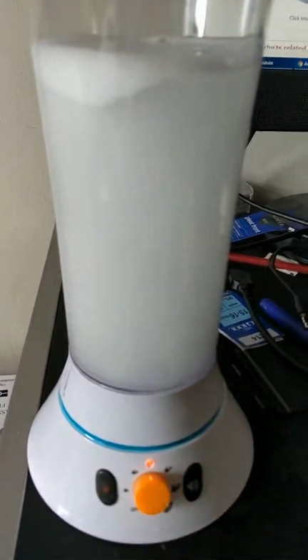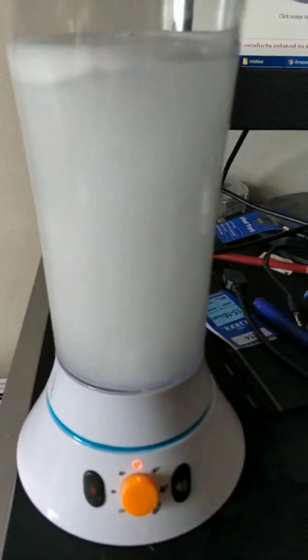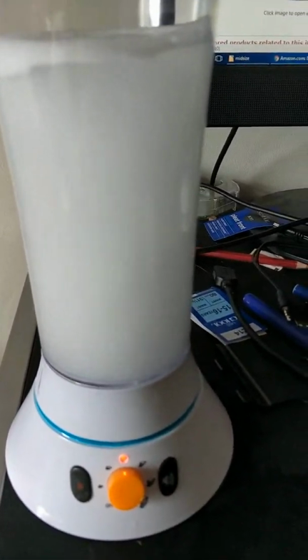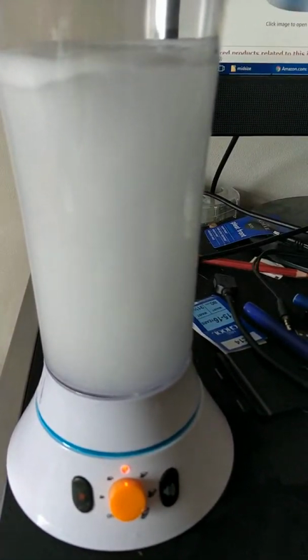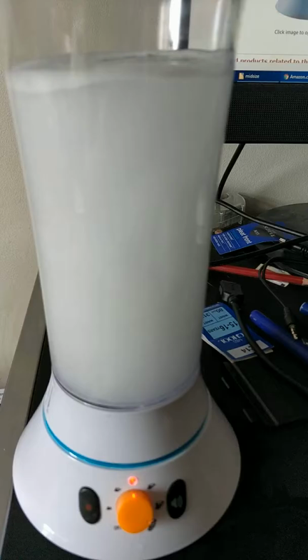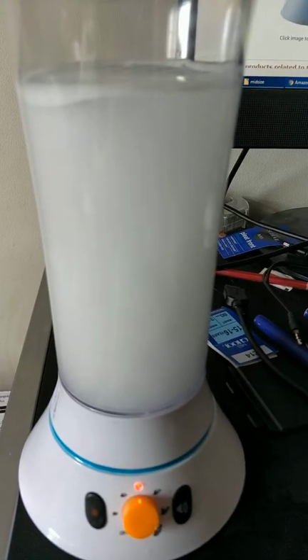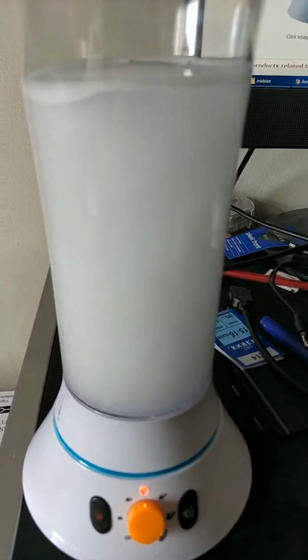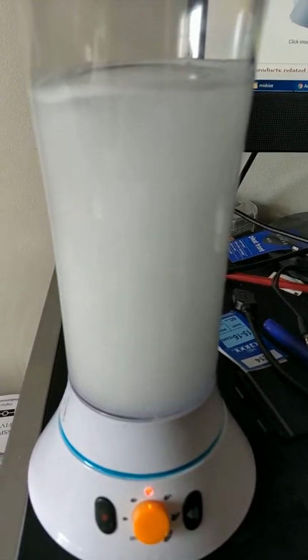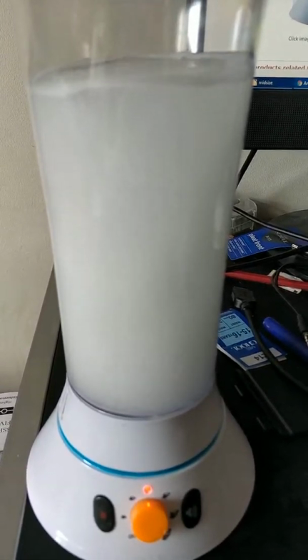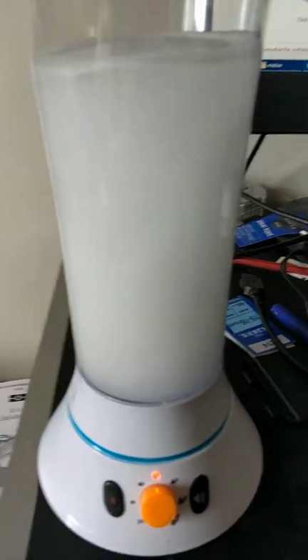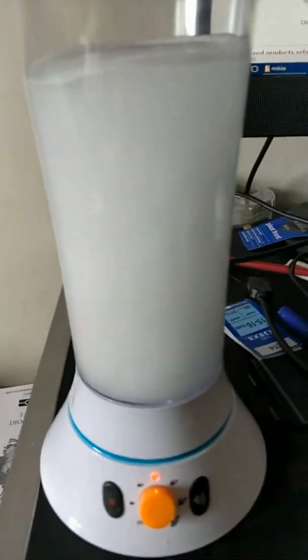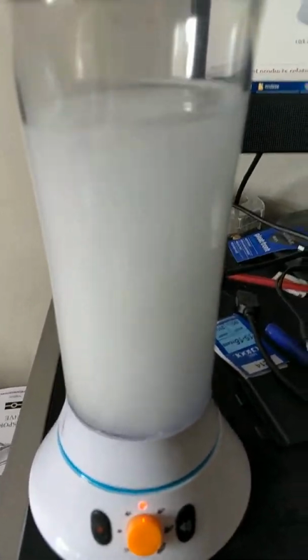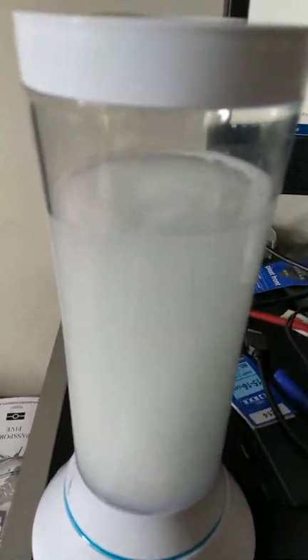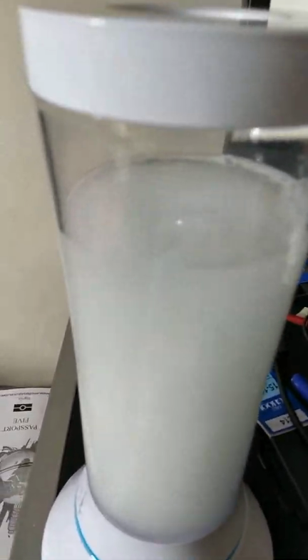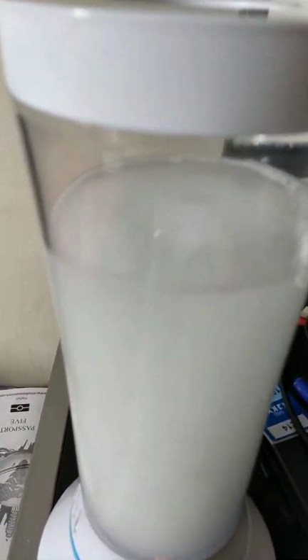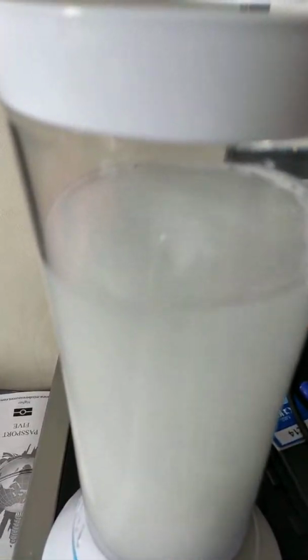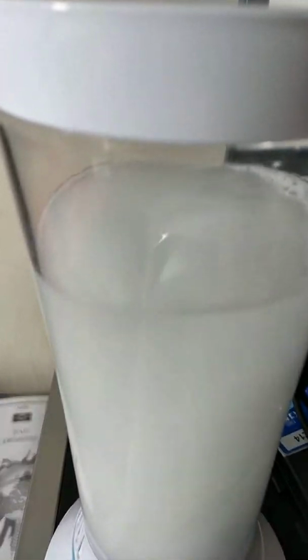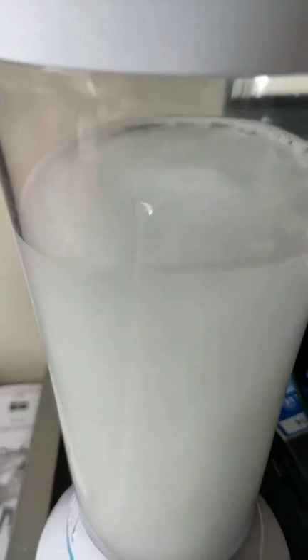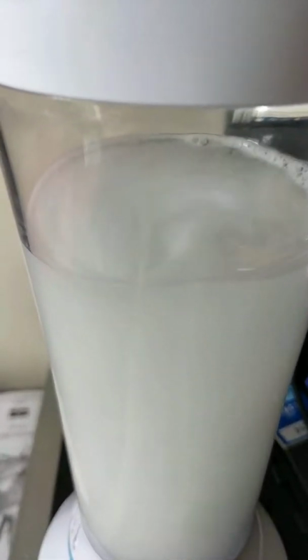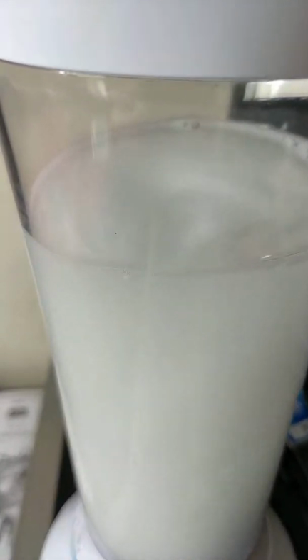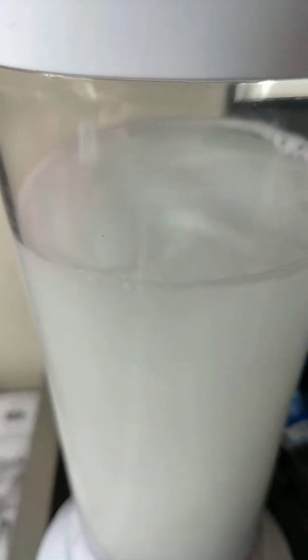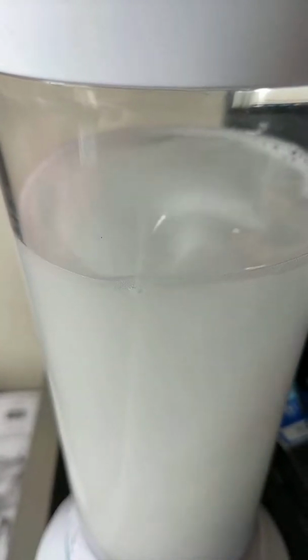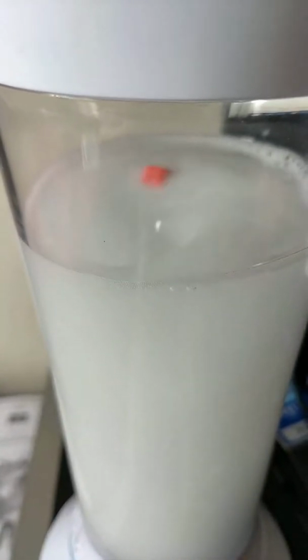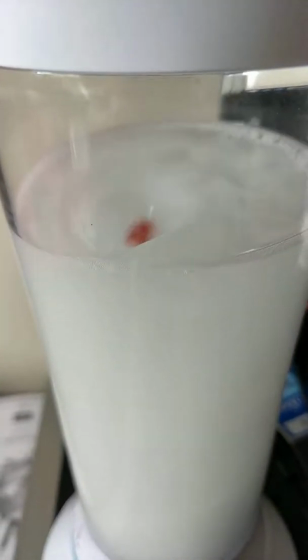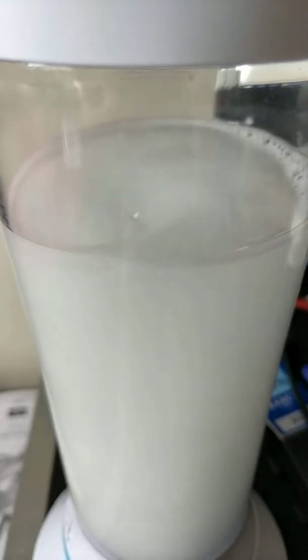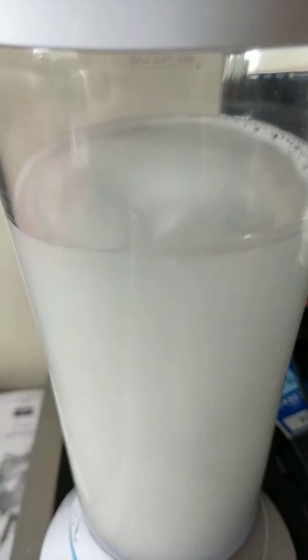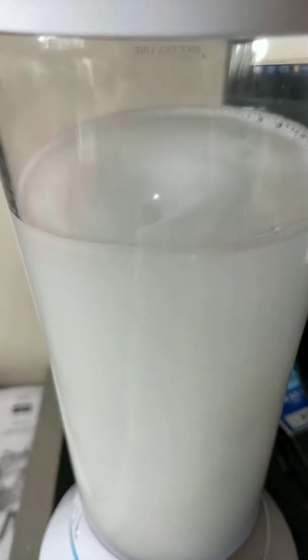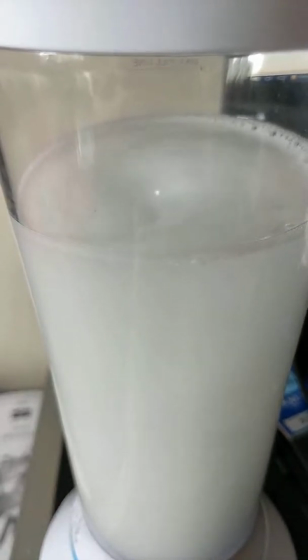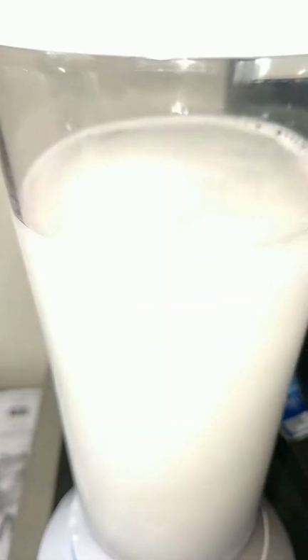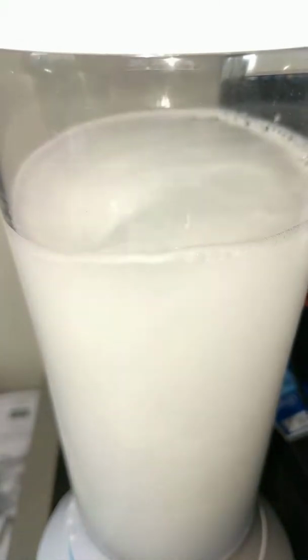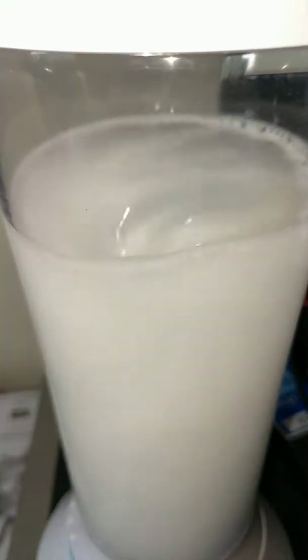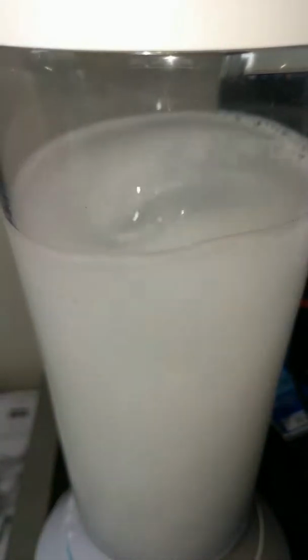It turns into a kind of like a blender I suppose, as you can see at the top. There's a bit of swirling actually.